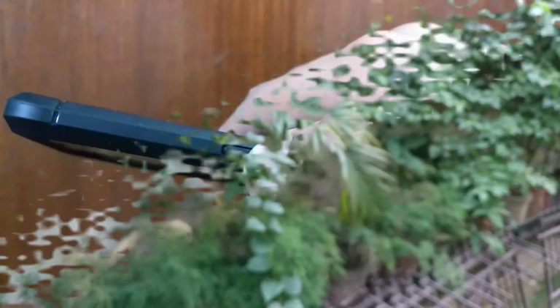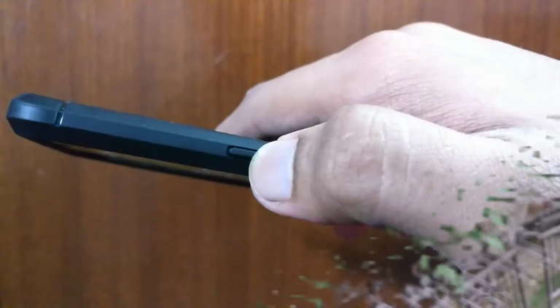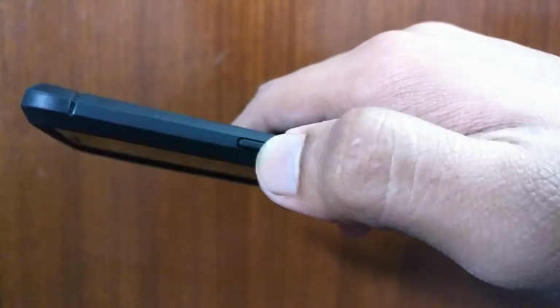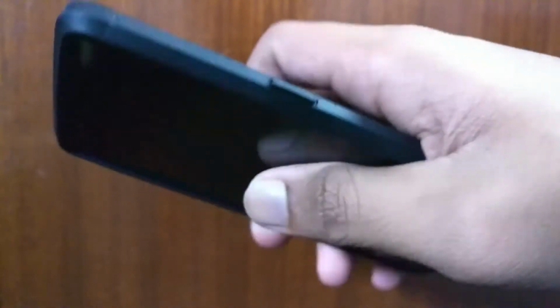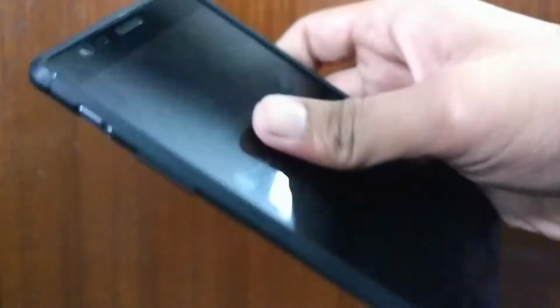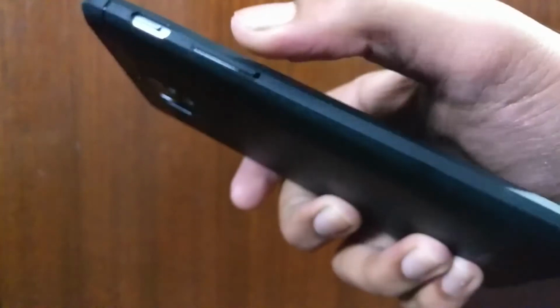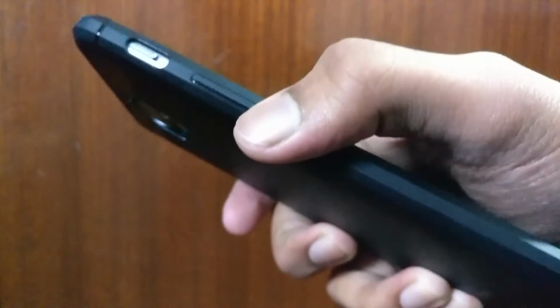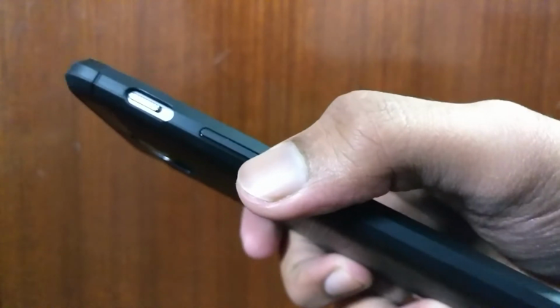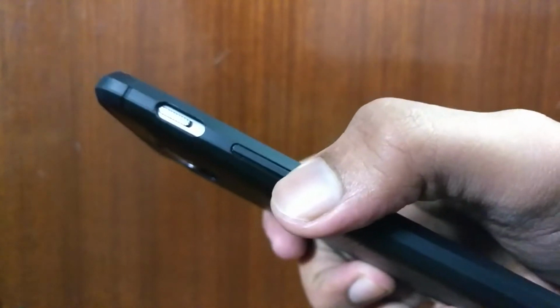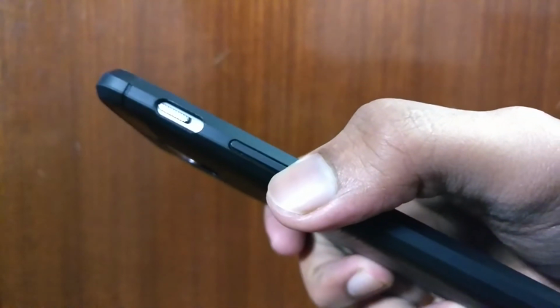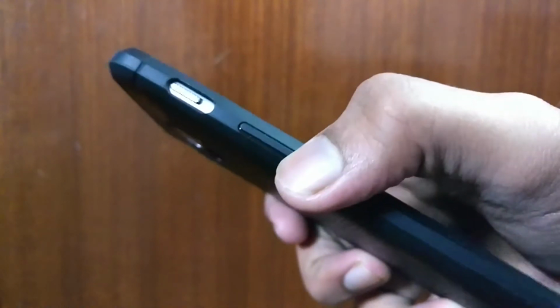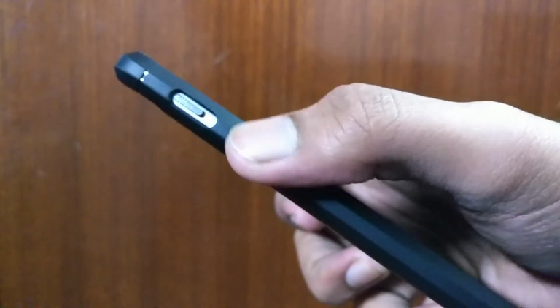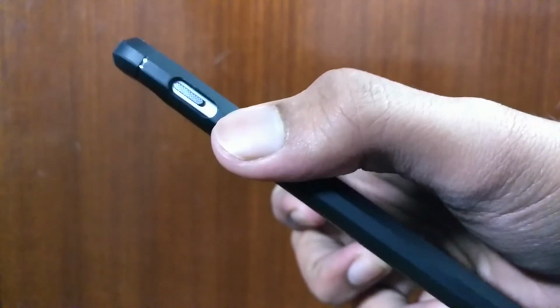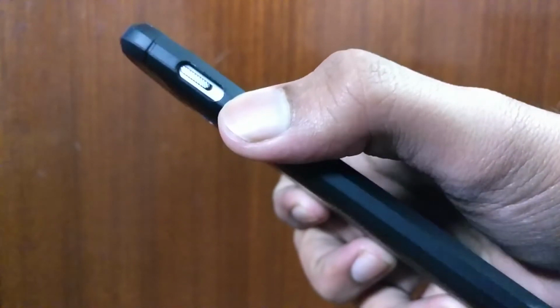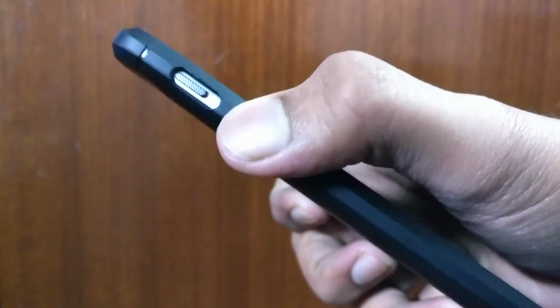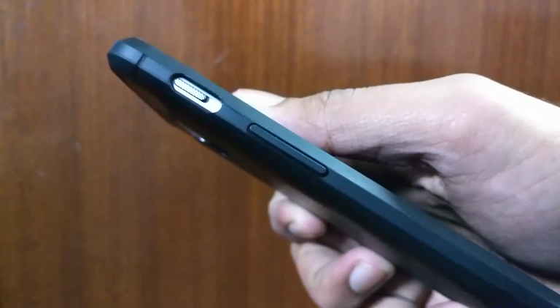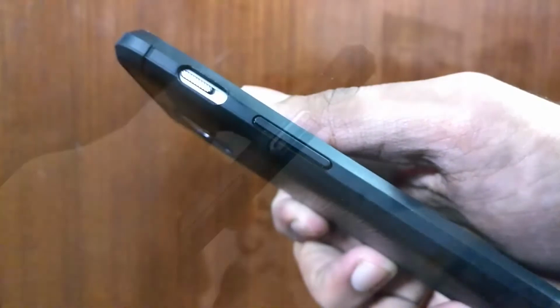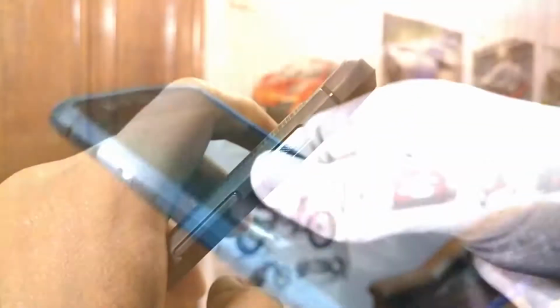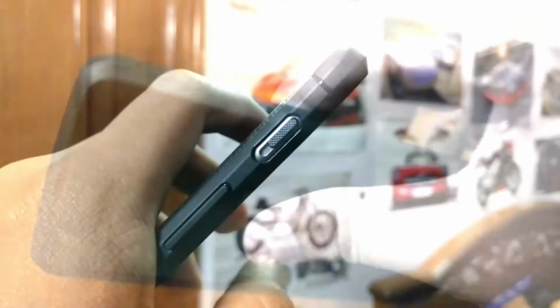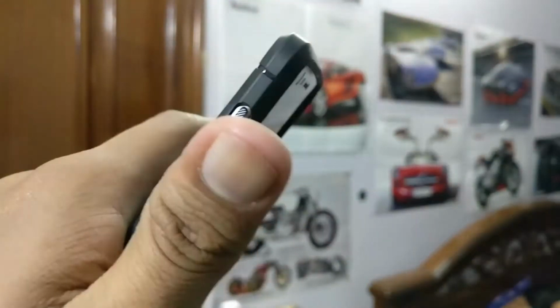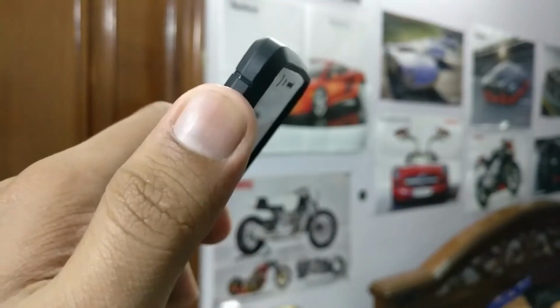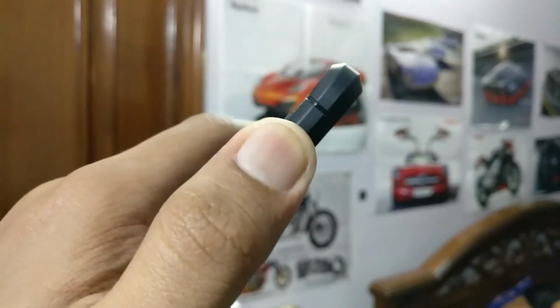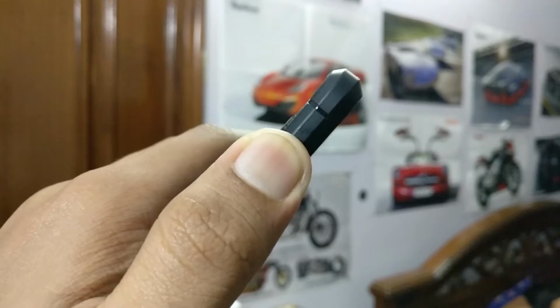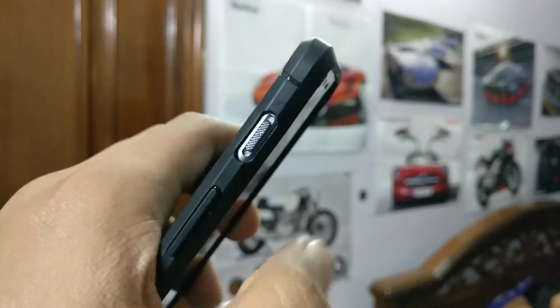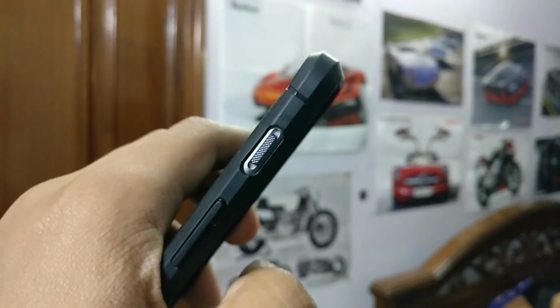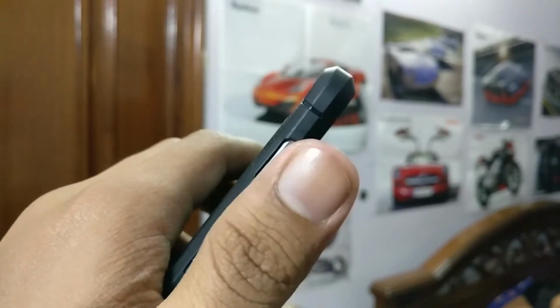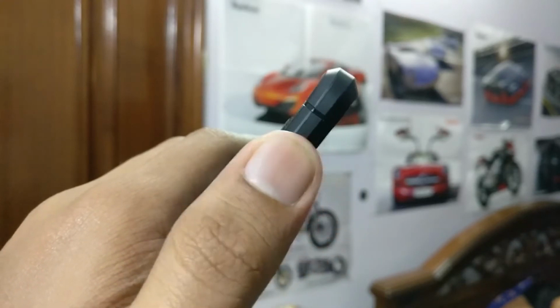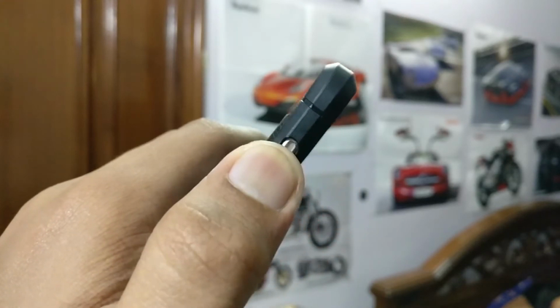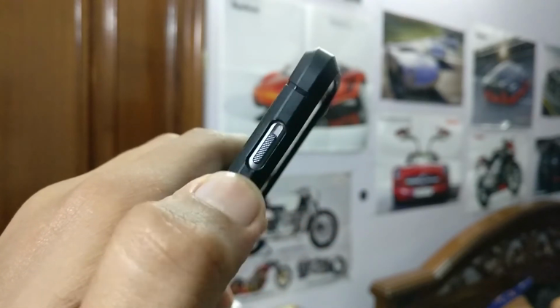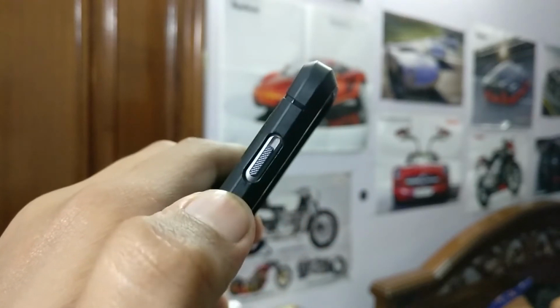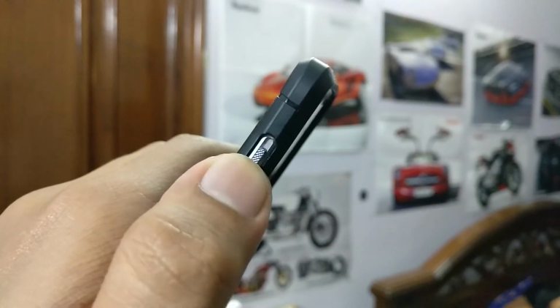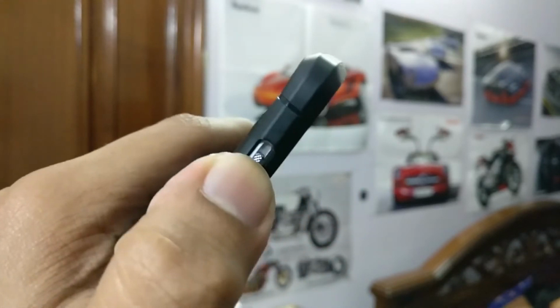The power button and the volume rockers feel very tactile and nice to press. It has a nice cutout for the alert slider and it is very easily accessible.